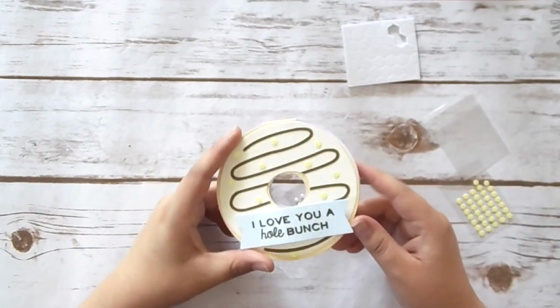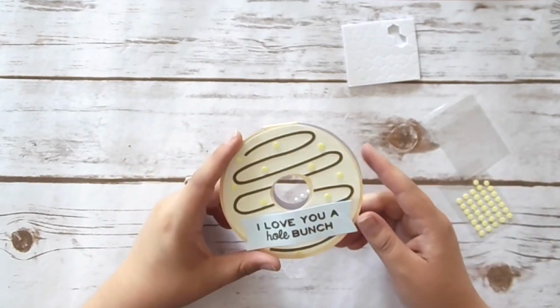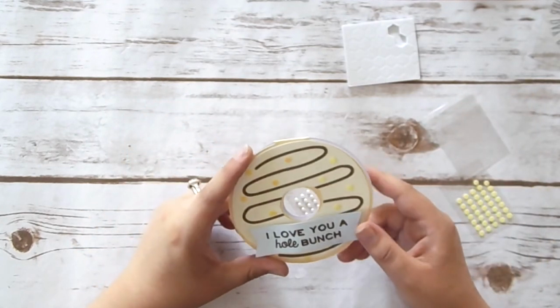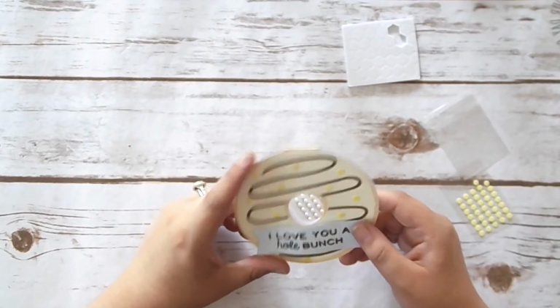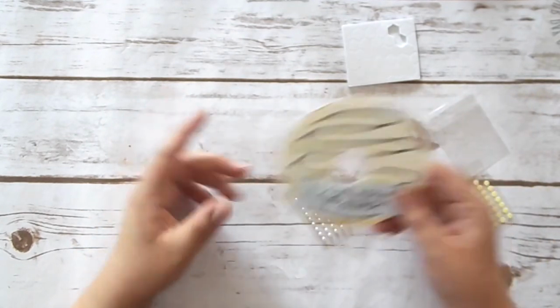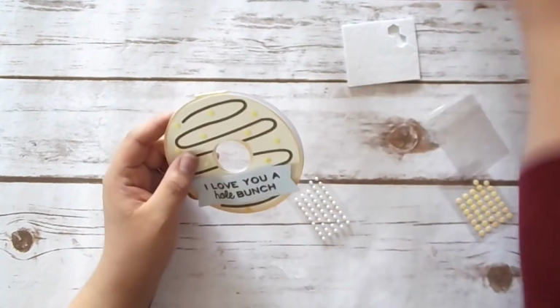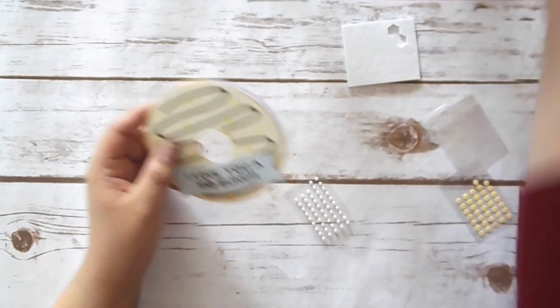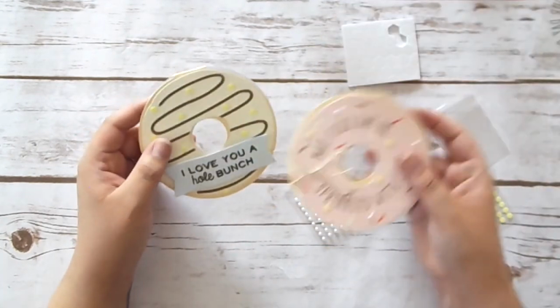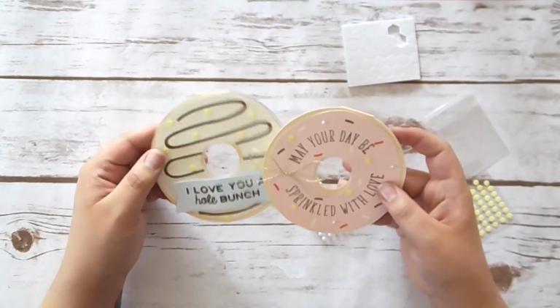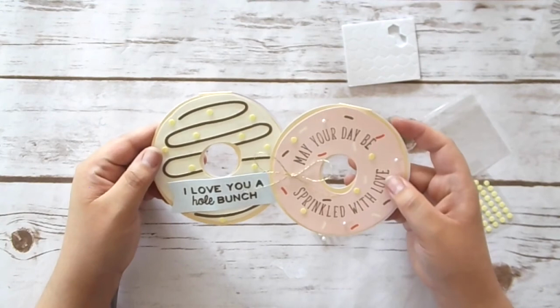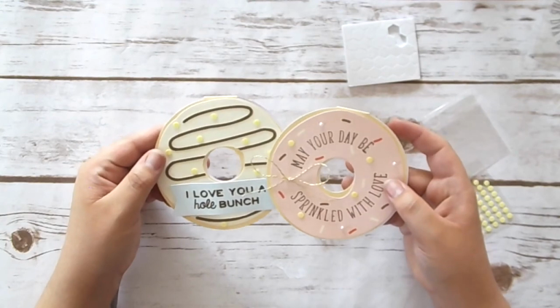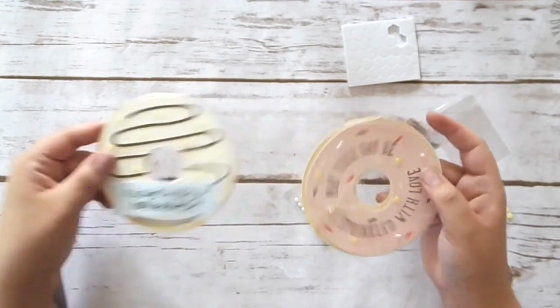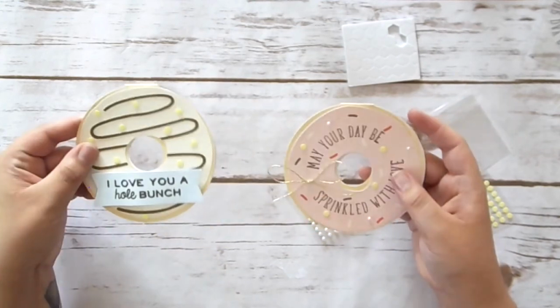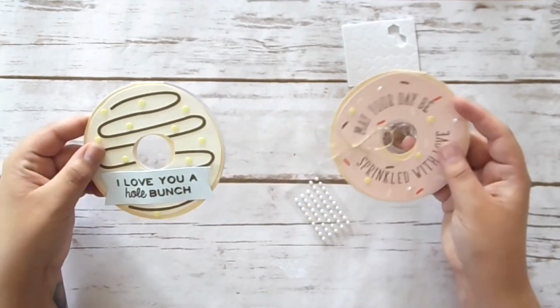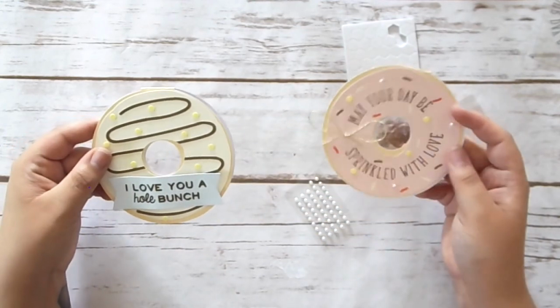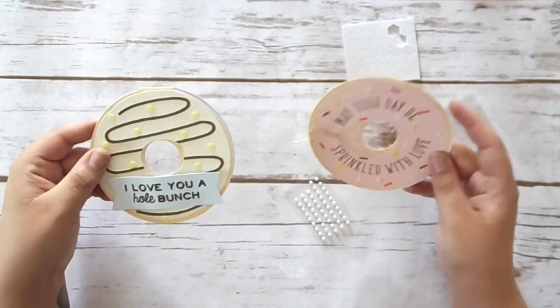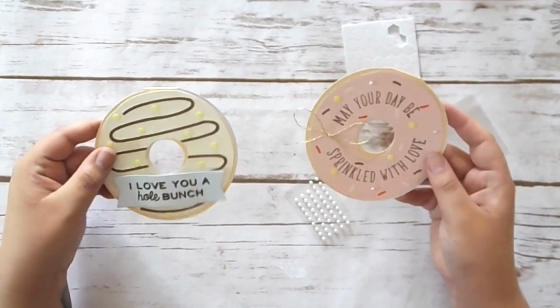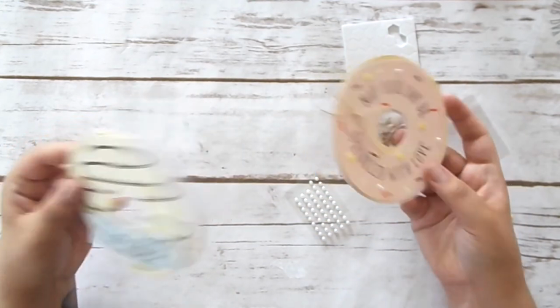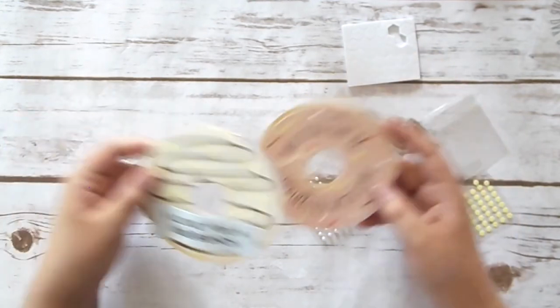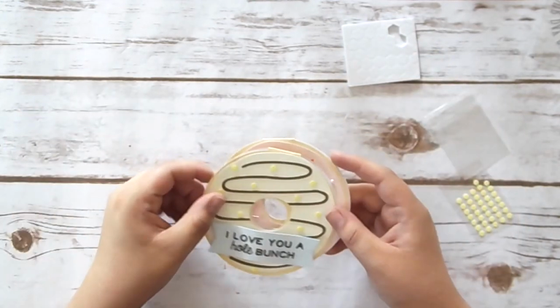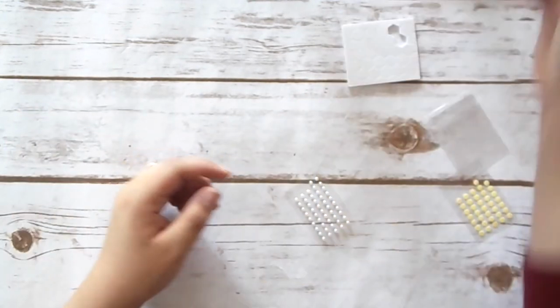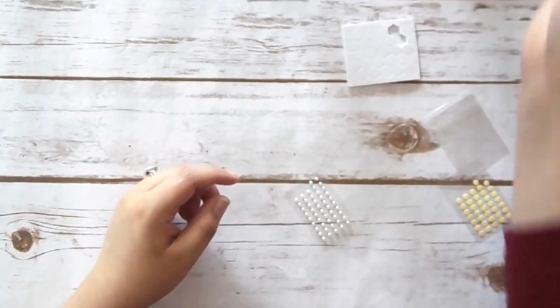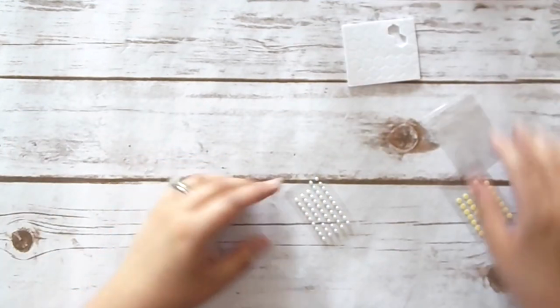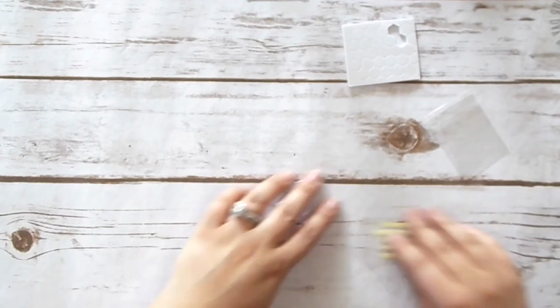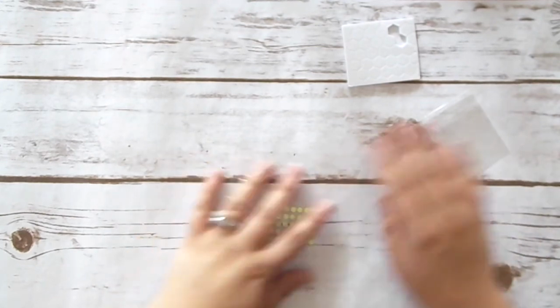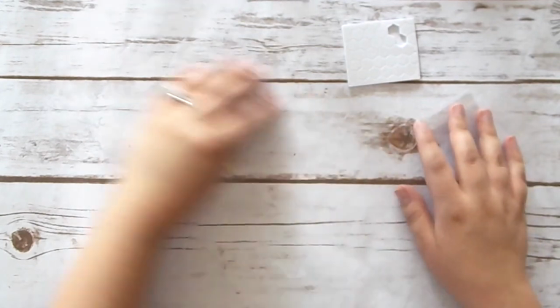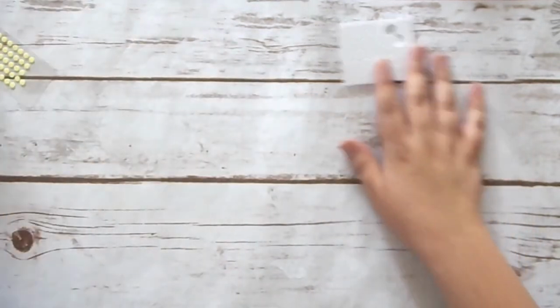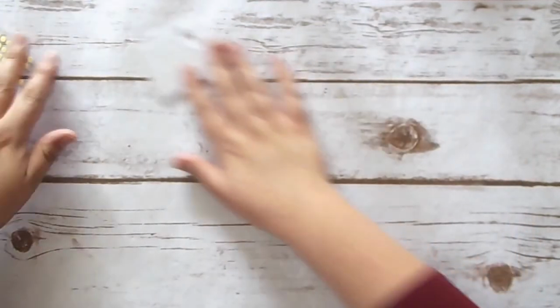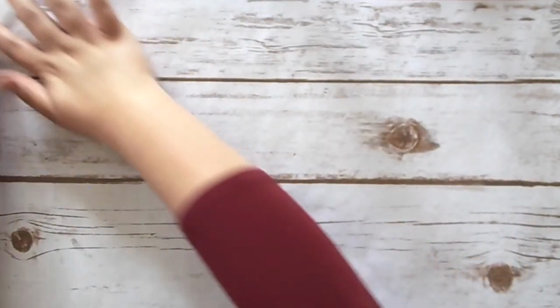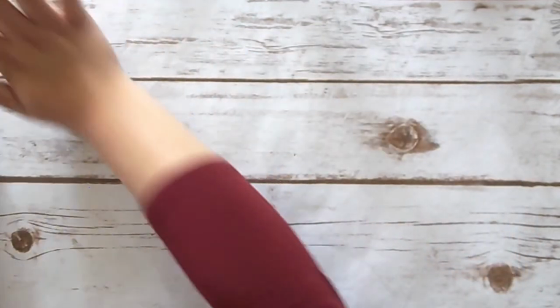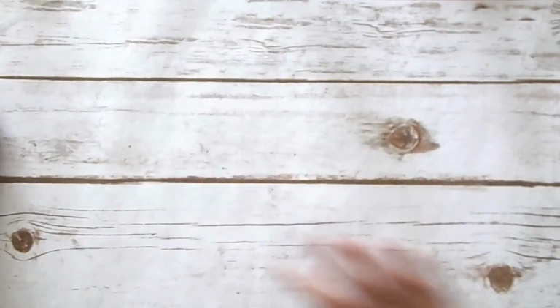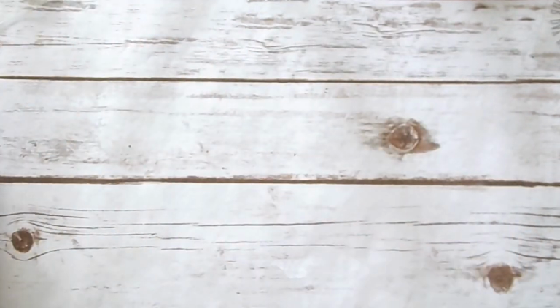Okay, so there is that one. So those are our two donut cards — so stinking adorable. I think I like this one more than the sprinkle one, that's just me, but both are adorable. Let's move on to the next project.